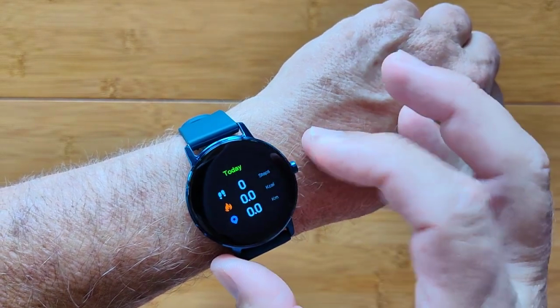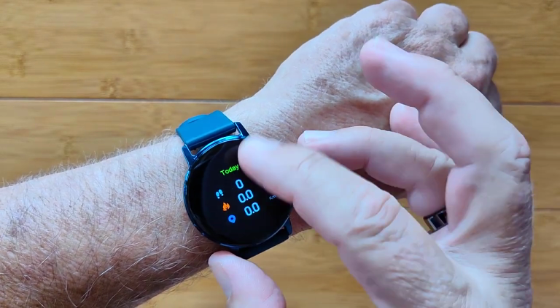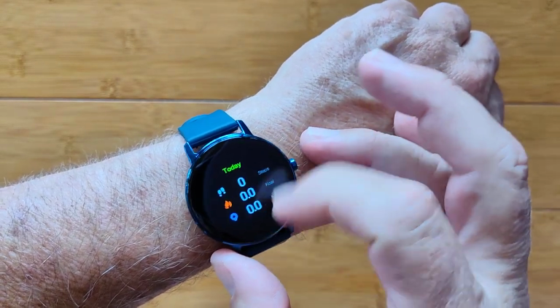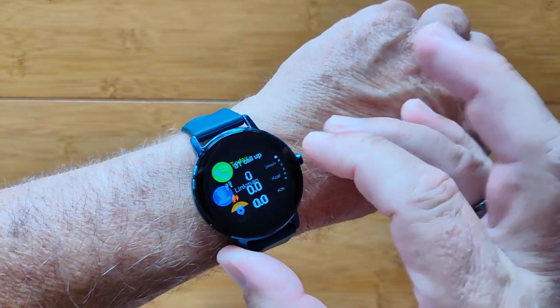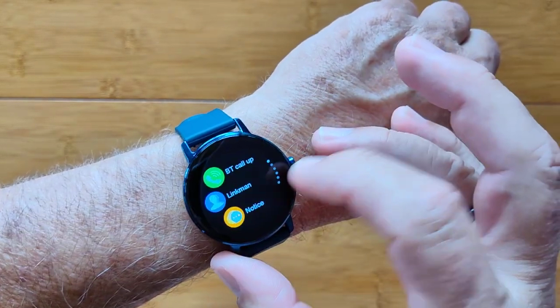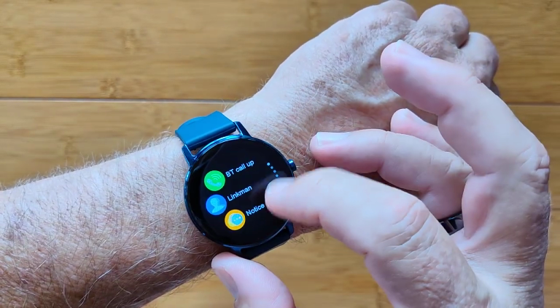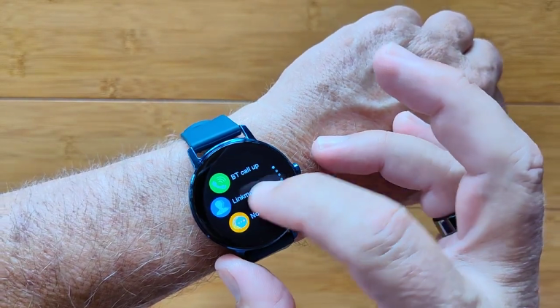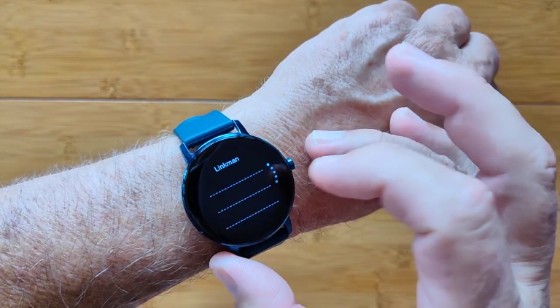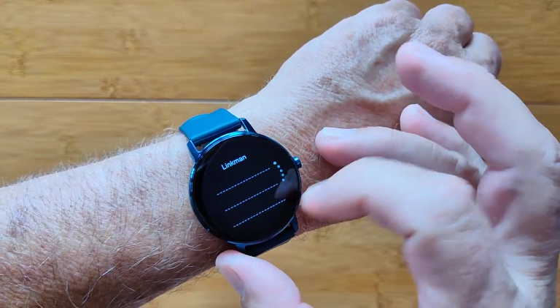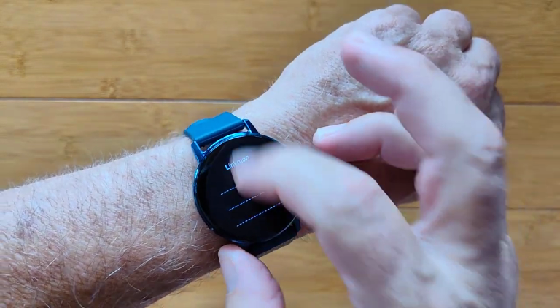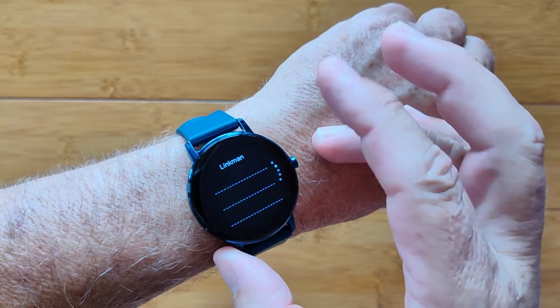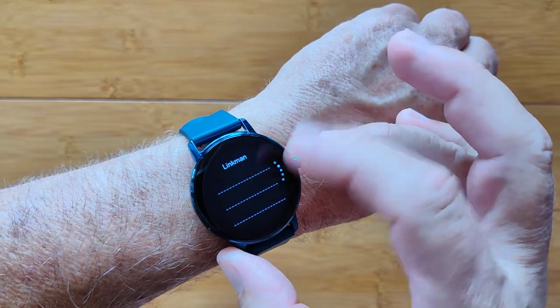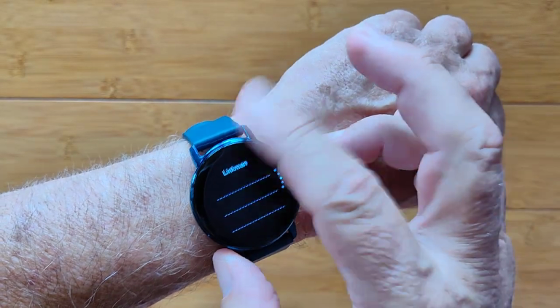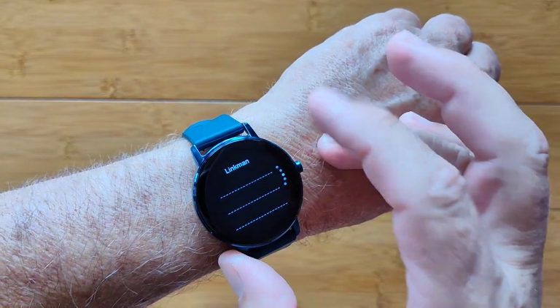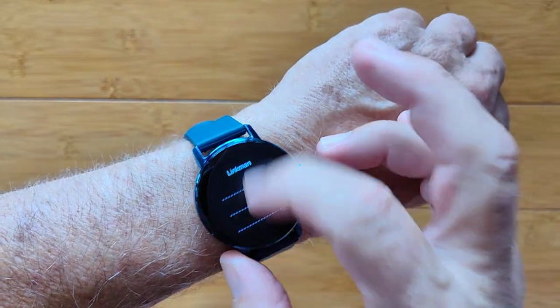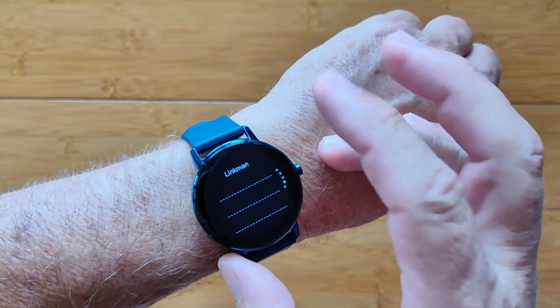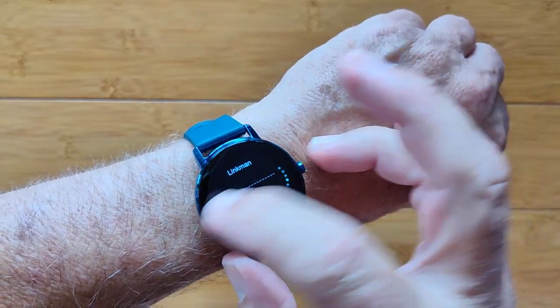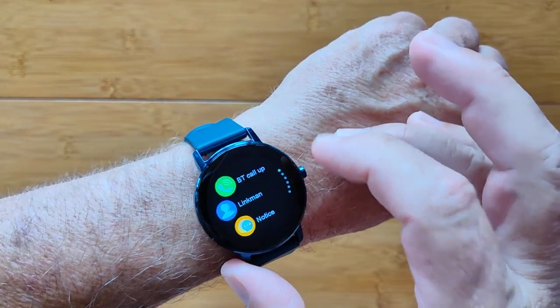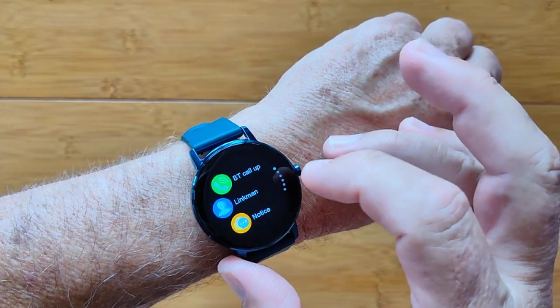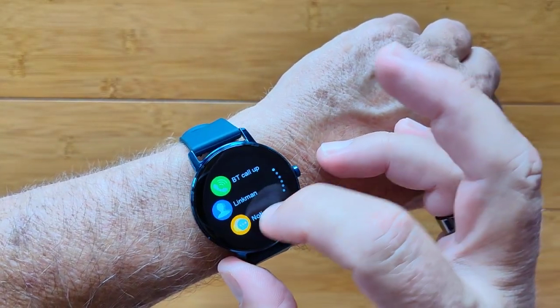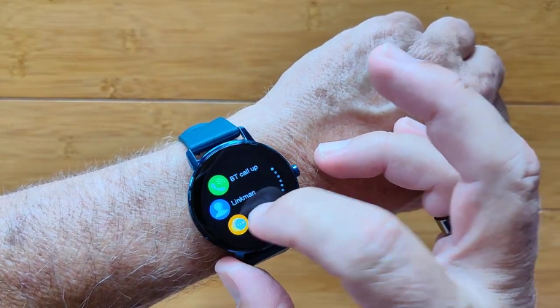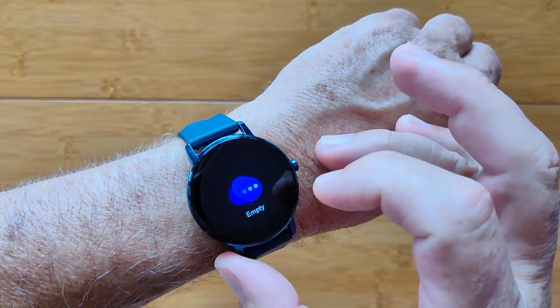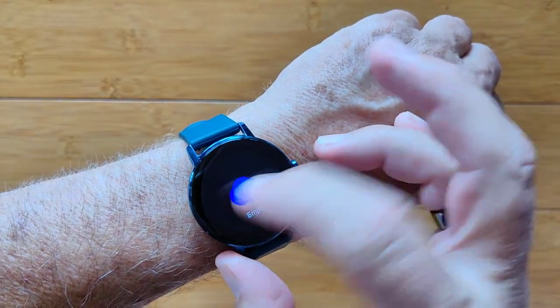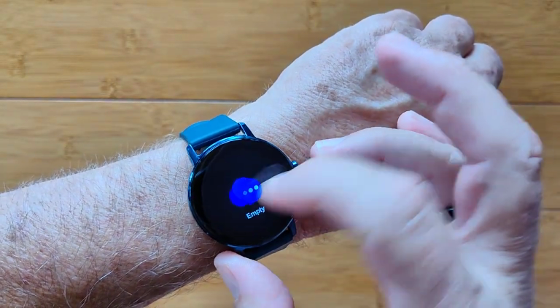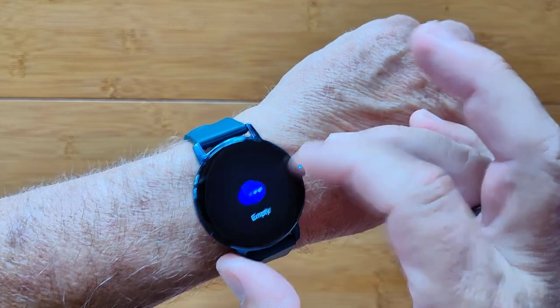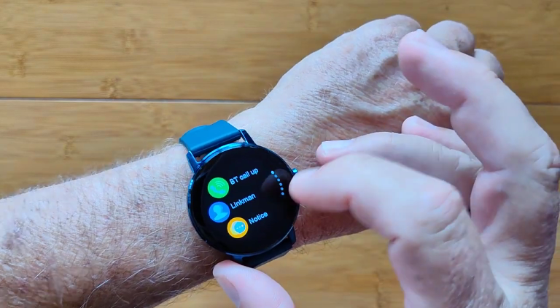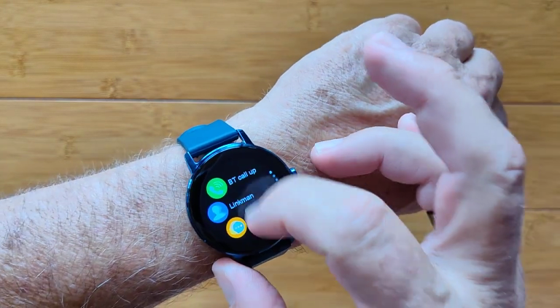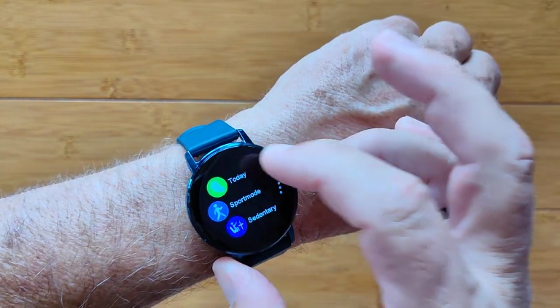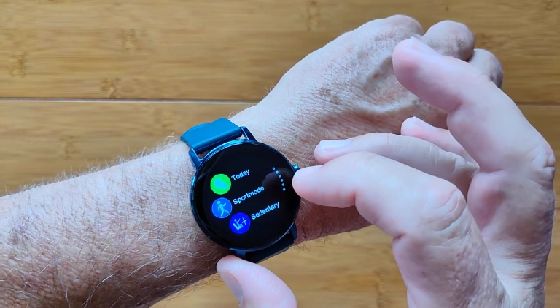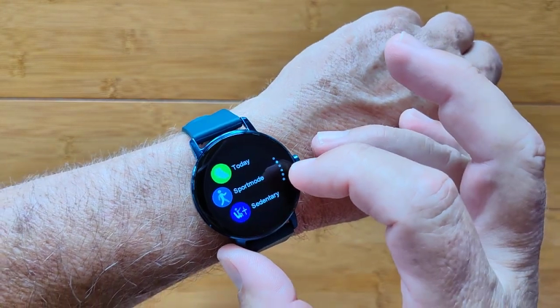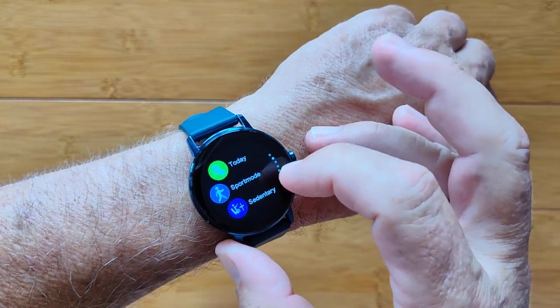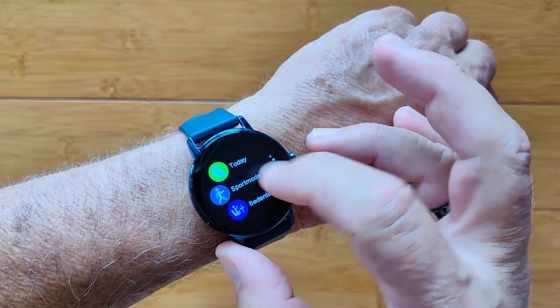You've got notifications. Today information is your step count. Linkman — we don't know what that is, but that might be messages from your phone. You've got notices, which are other notifications coming in from your watch.